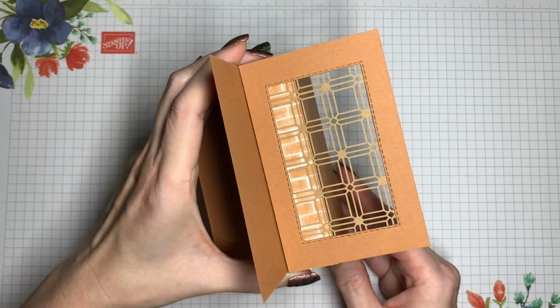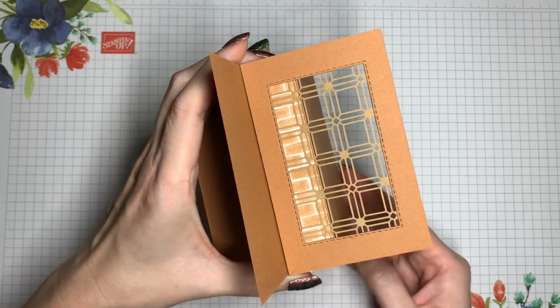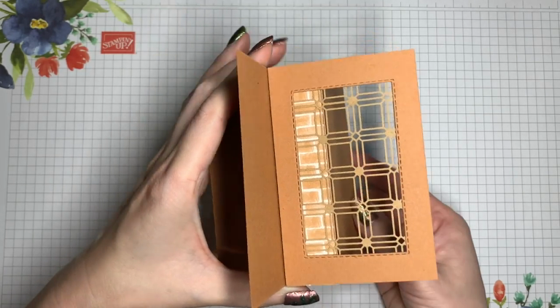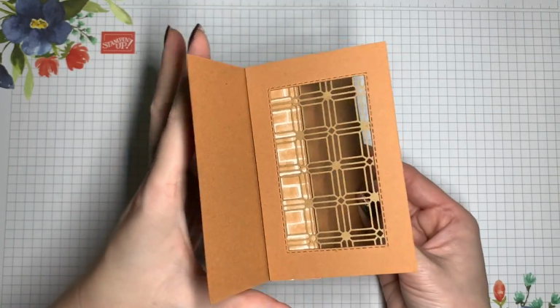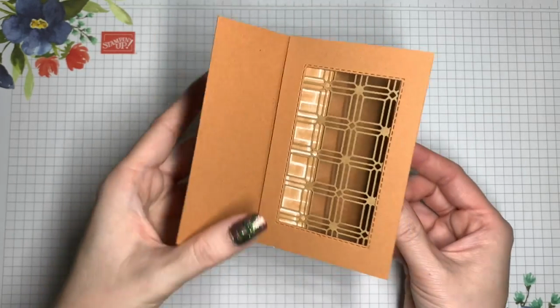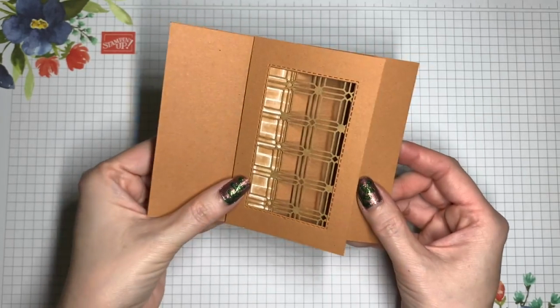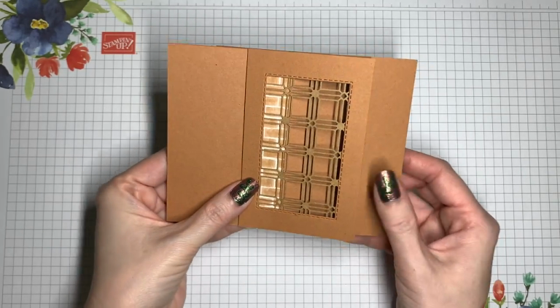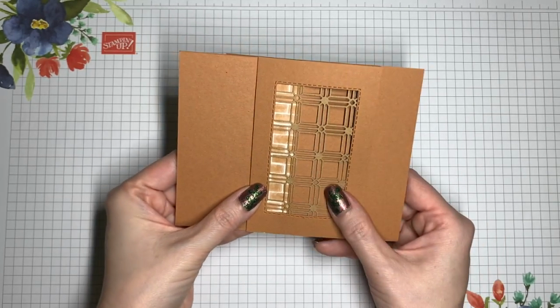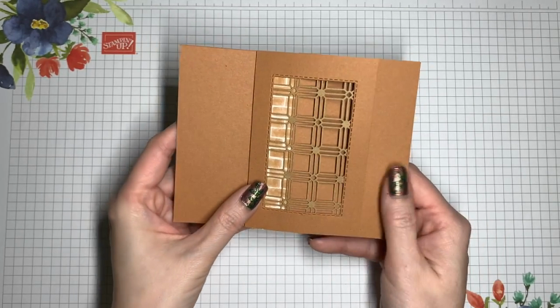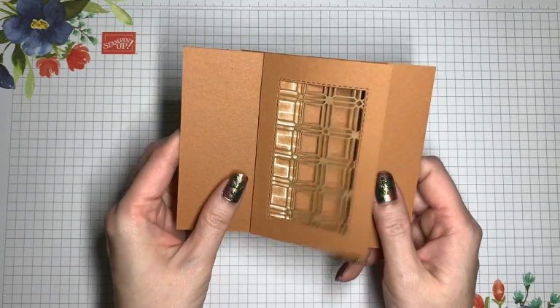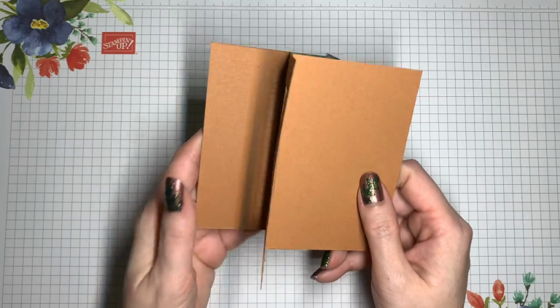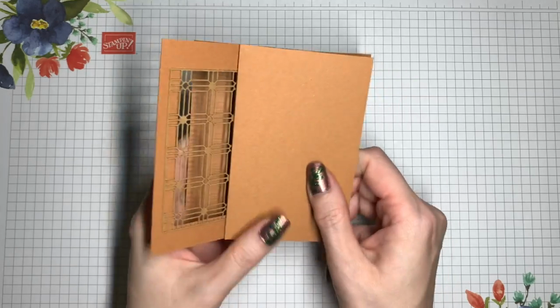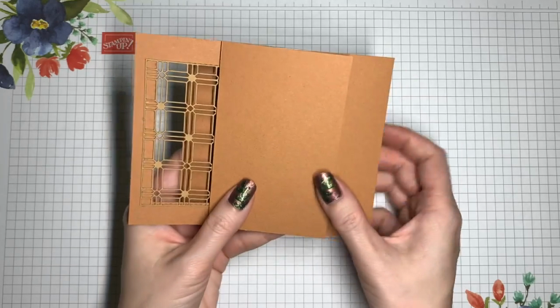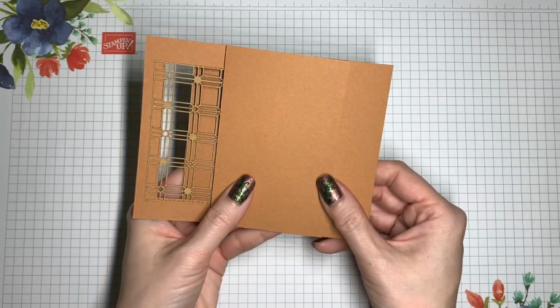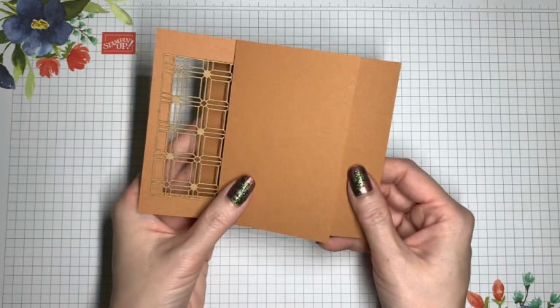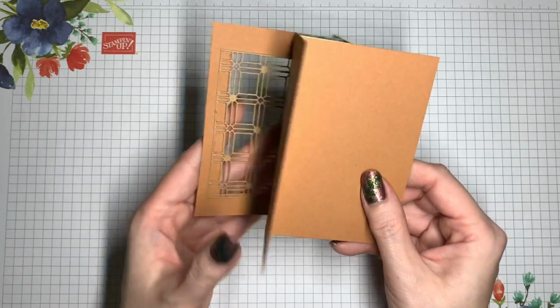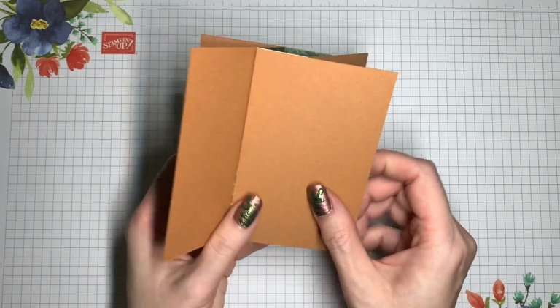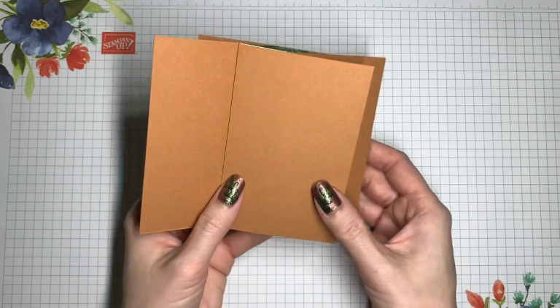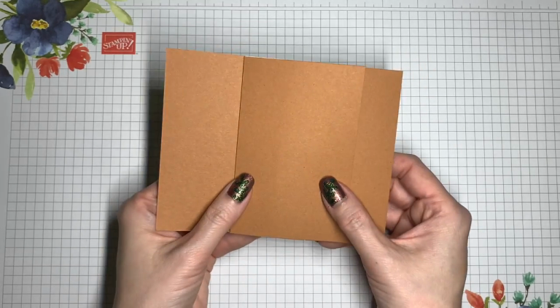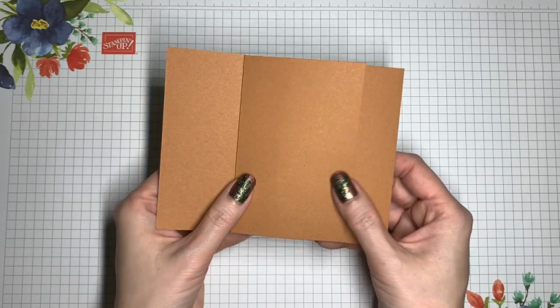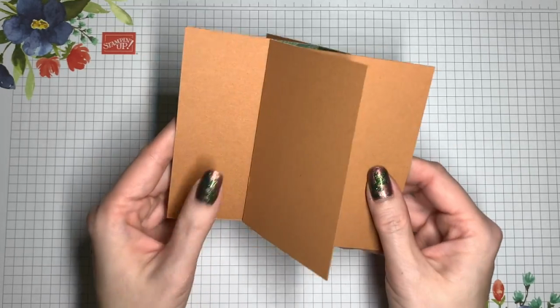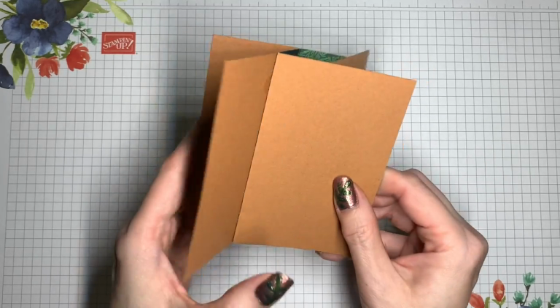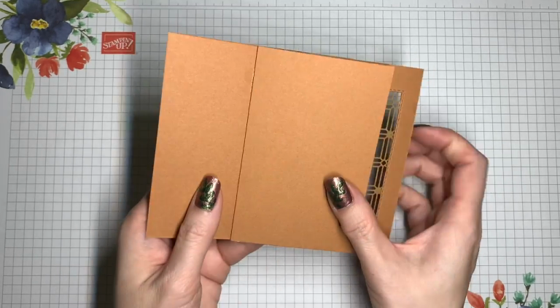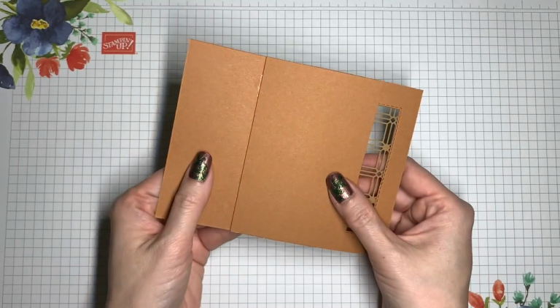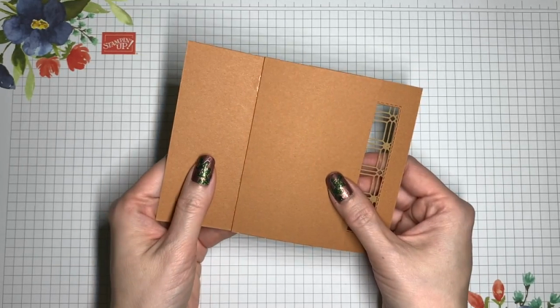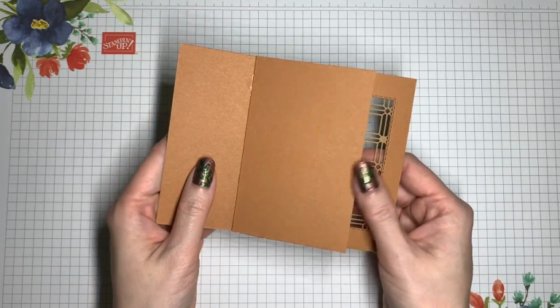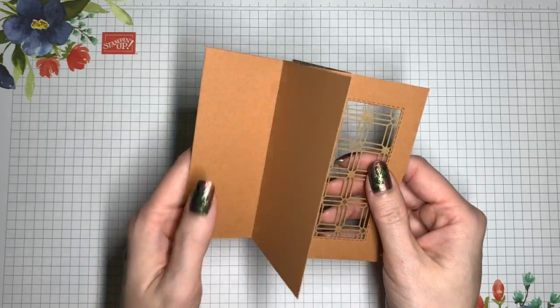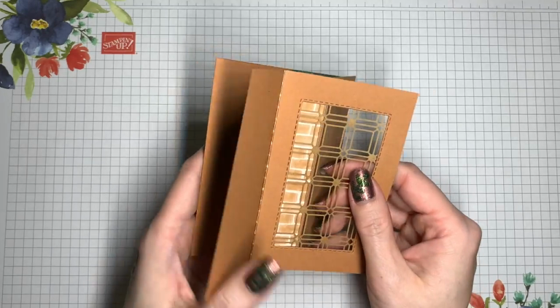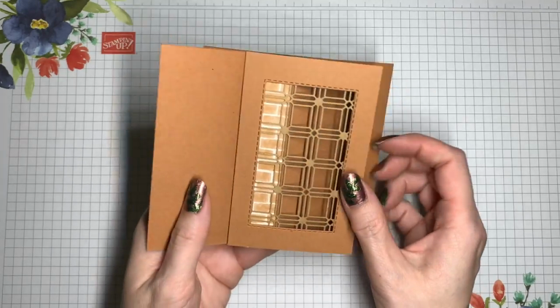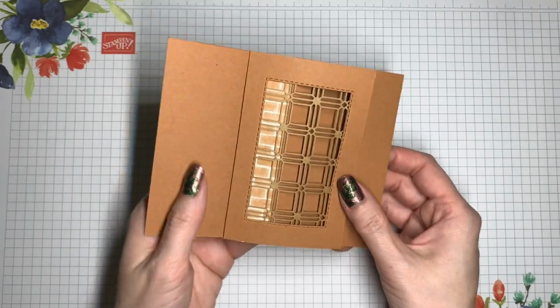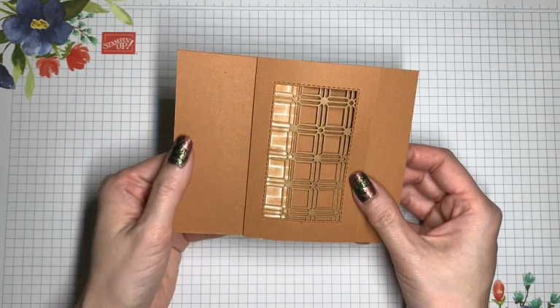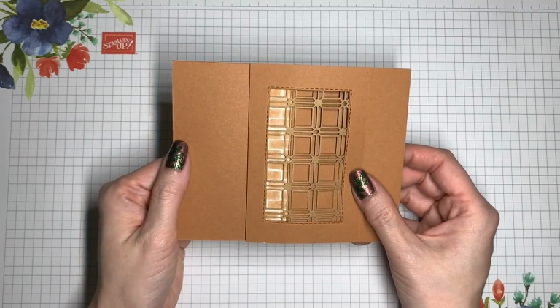Okay, let's go ahead and test. That looks good. Now you just have to decide how you want to decorate the panels and put them in place.